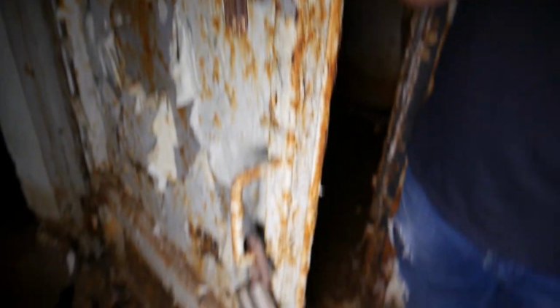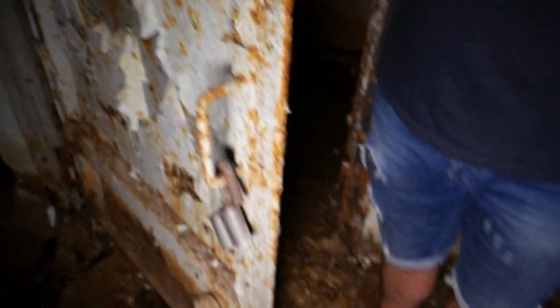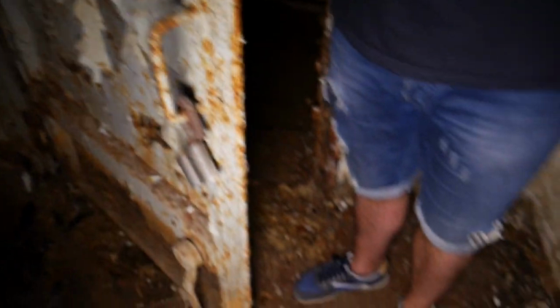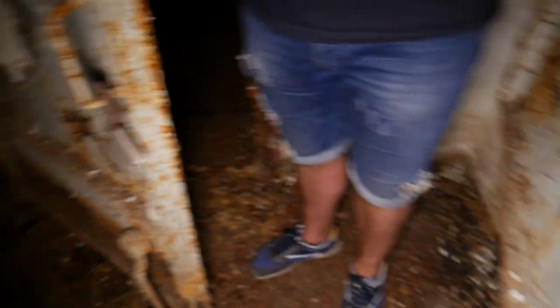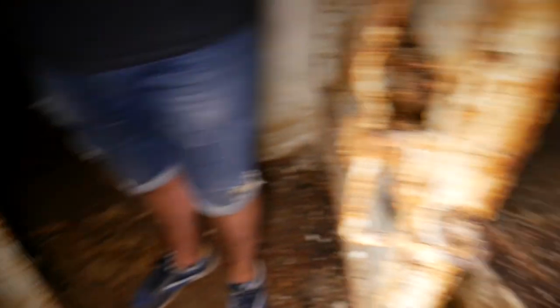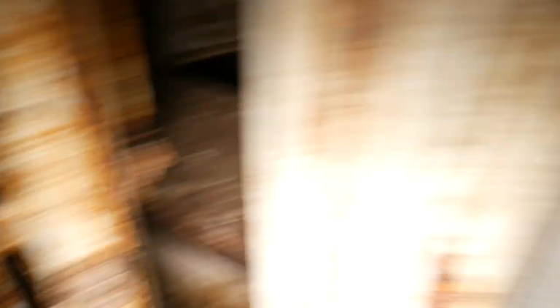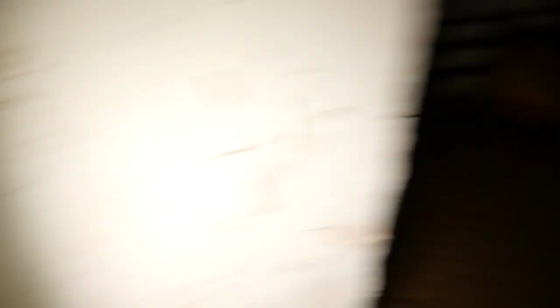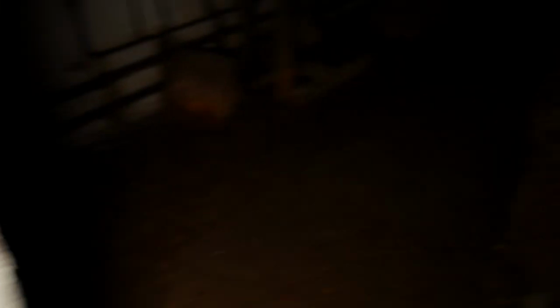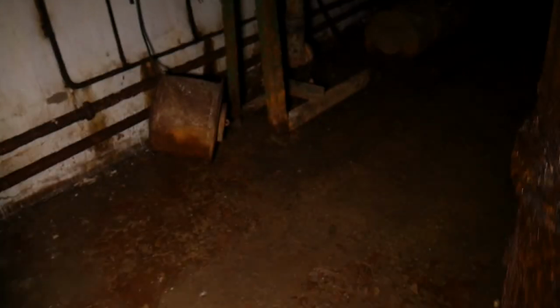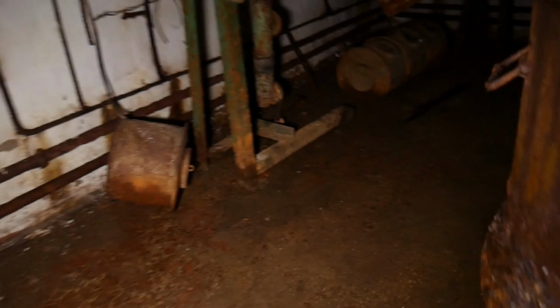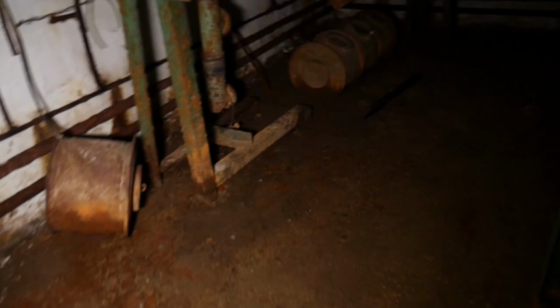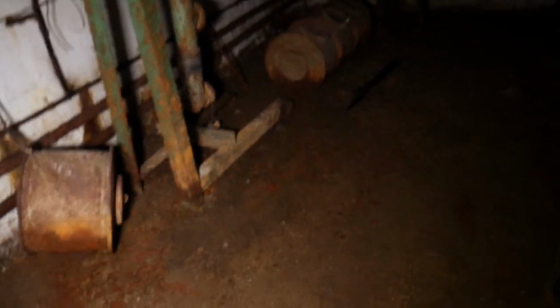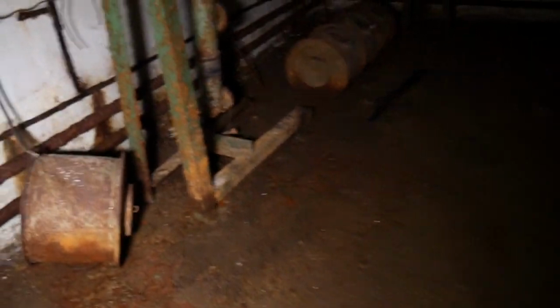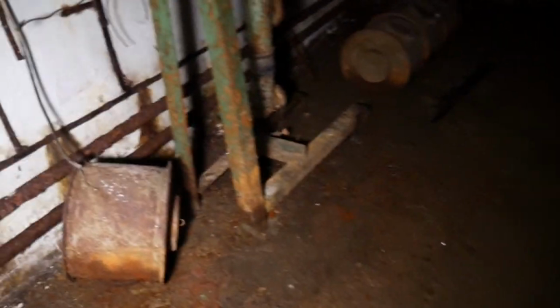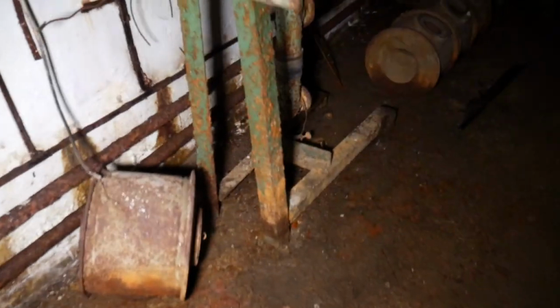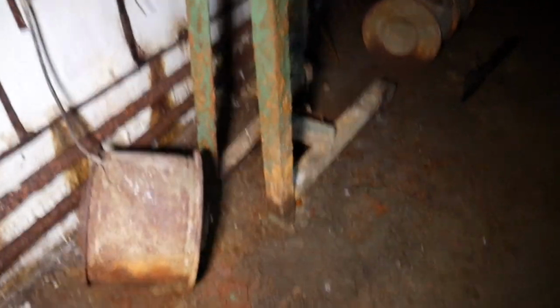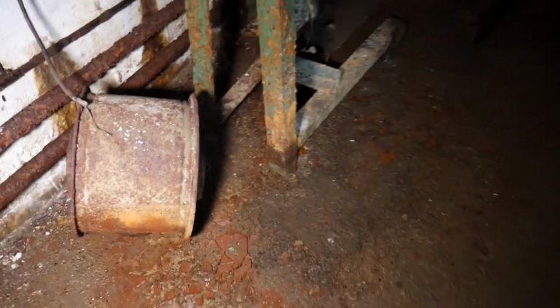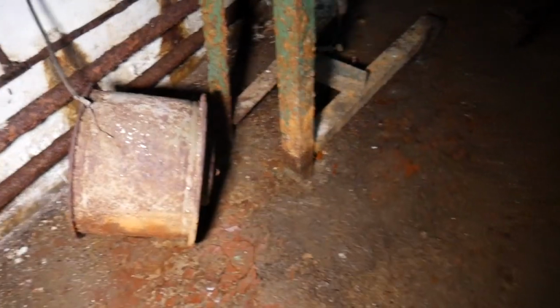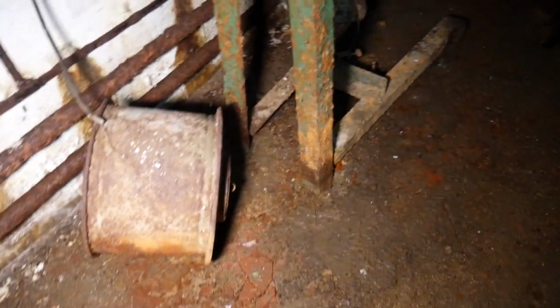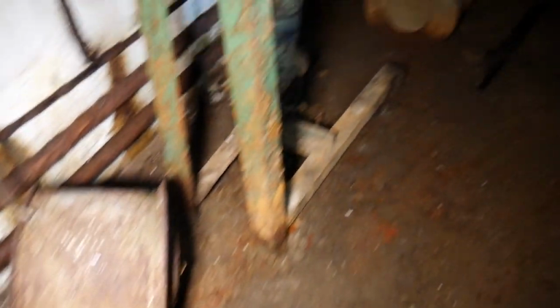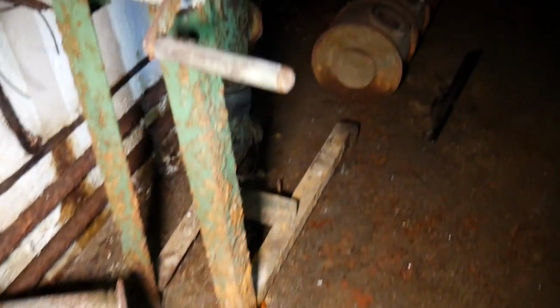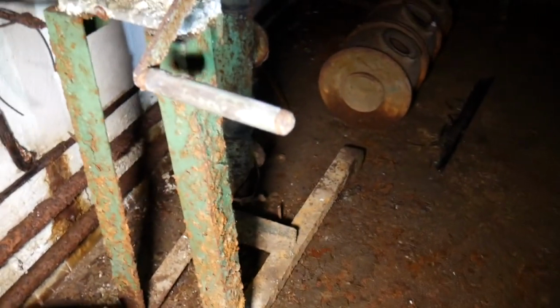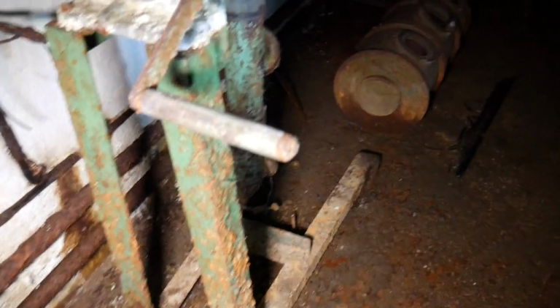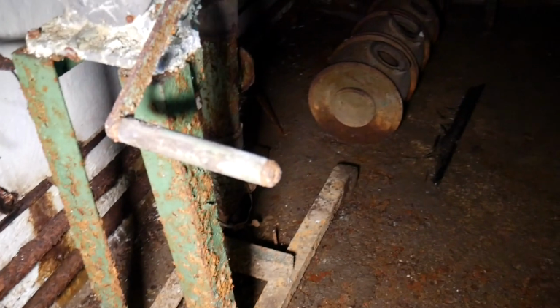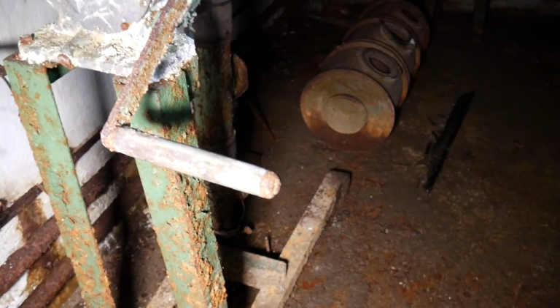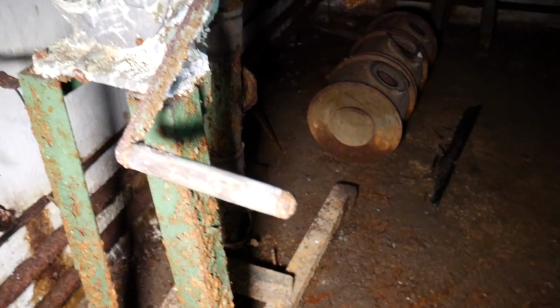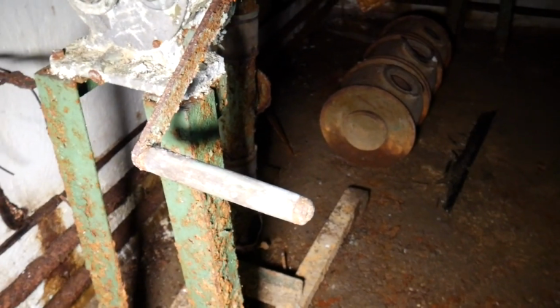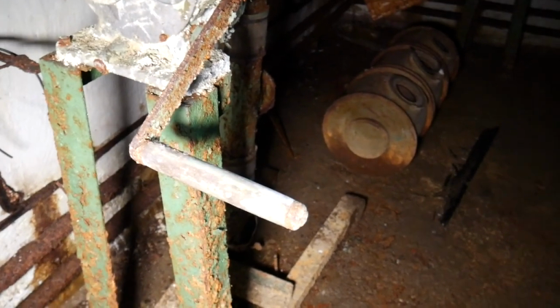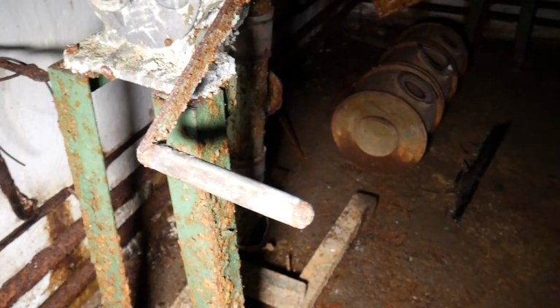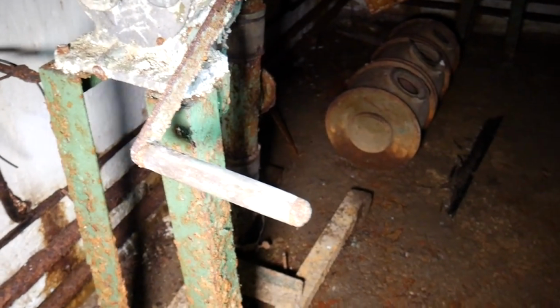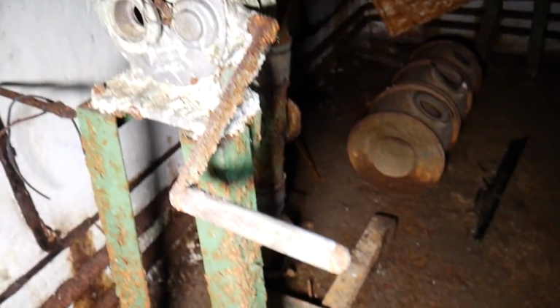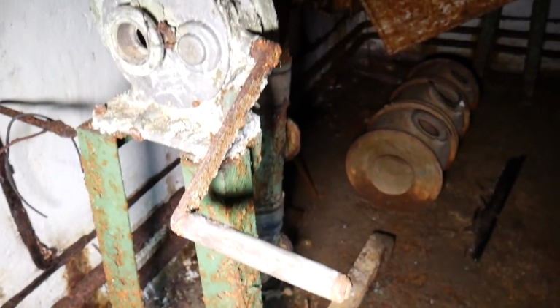So this is the air filtration system. And if you crank this, it doesn't move very well. This is the same as the one you showed, but those ones work.